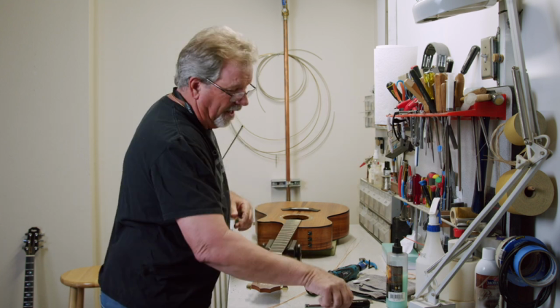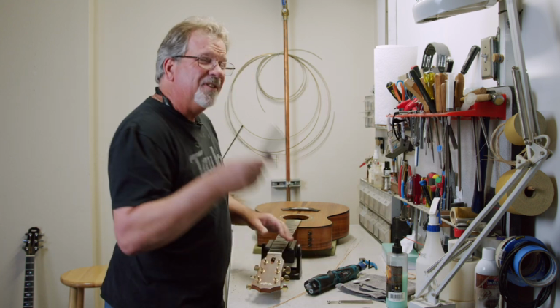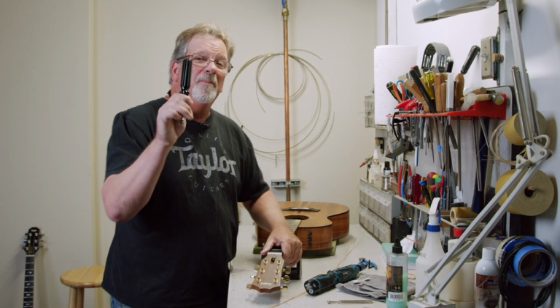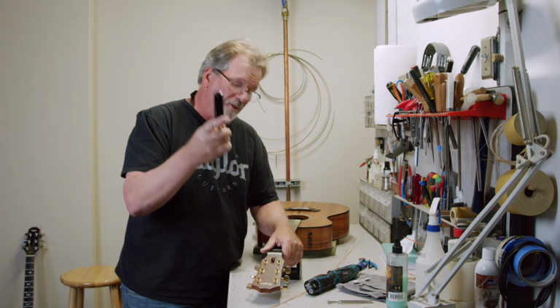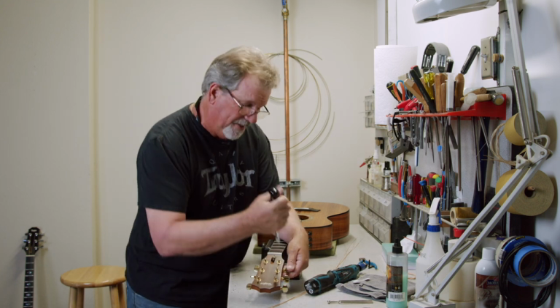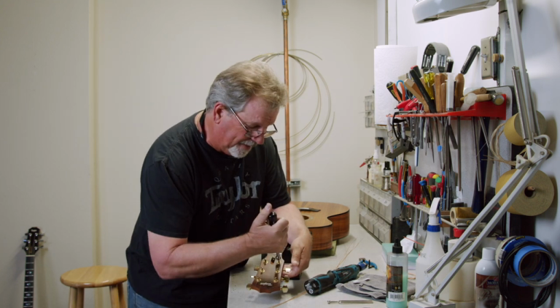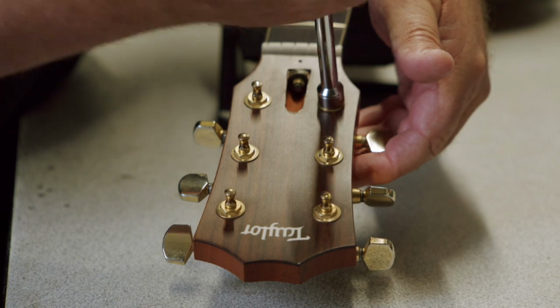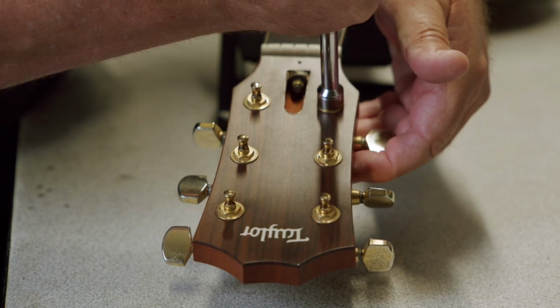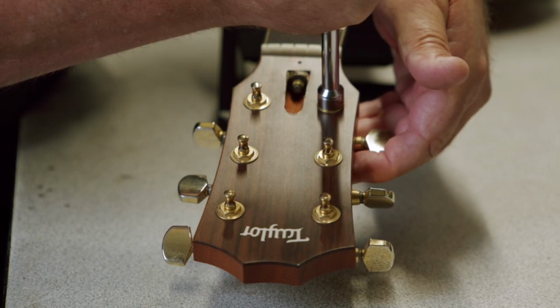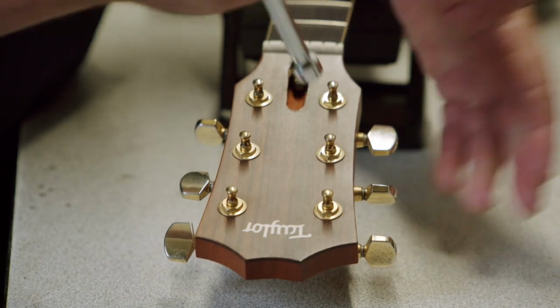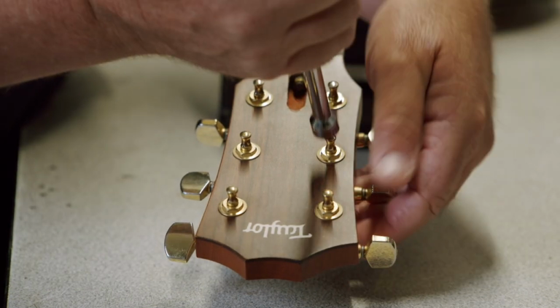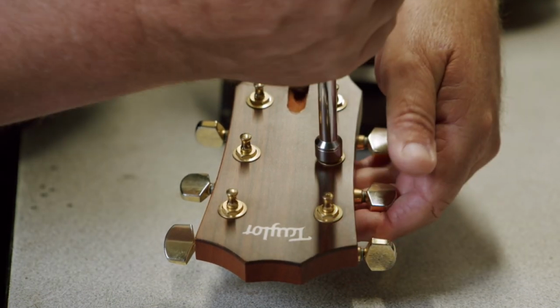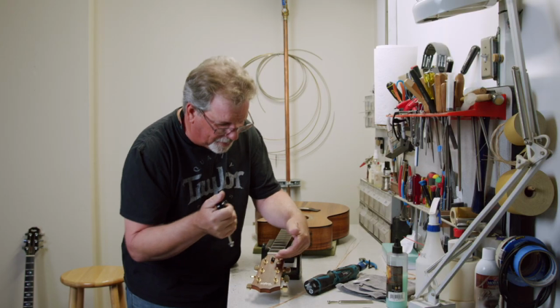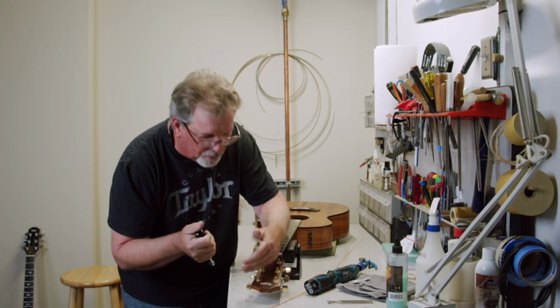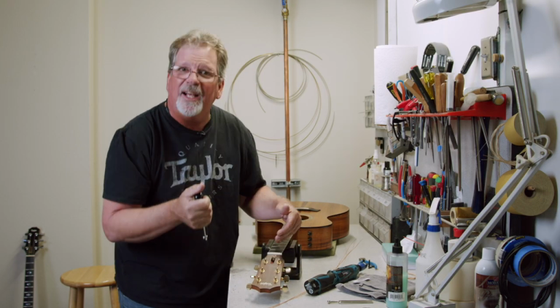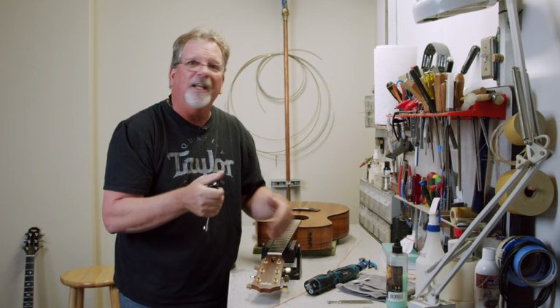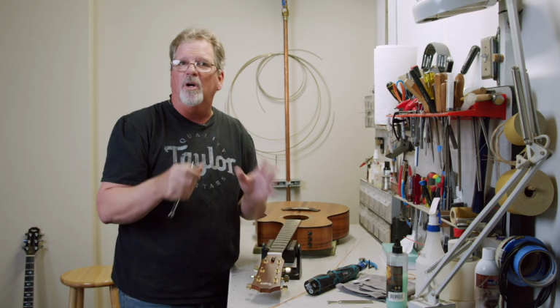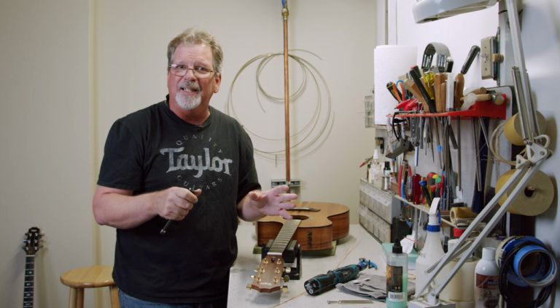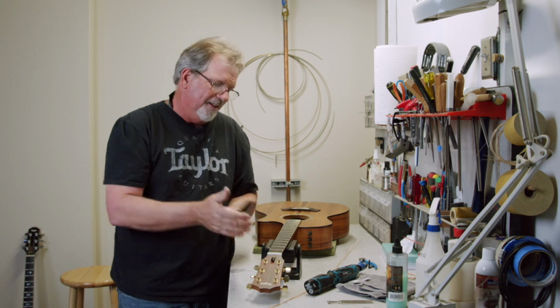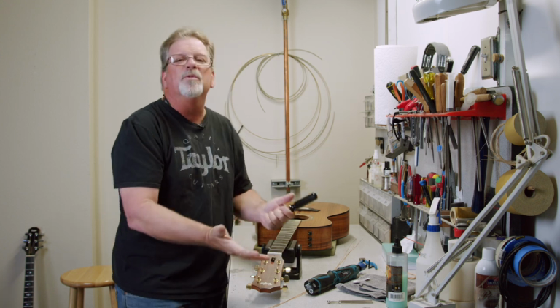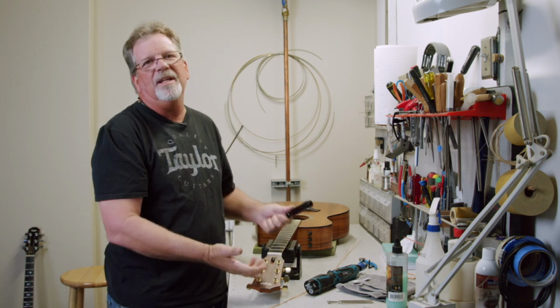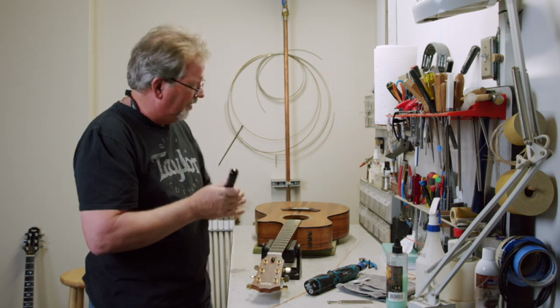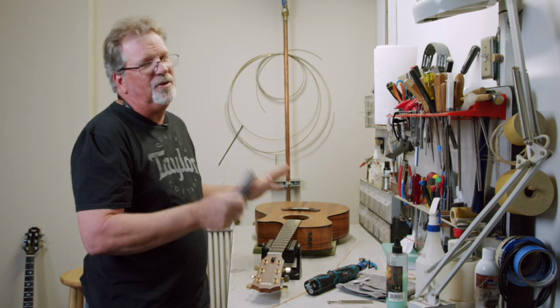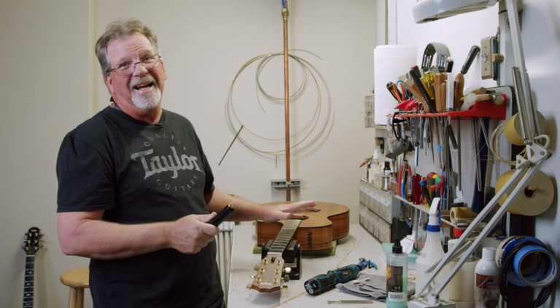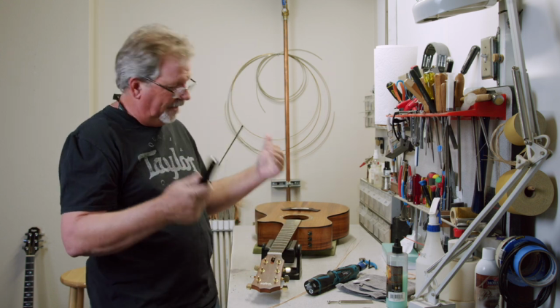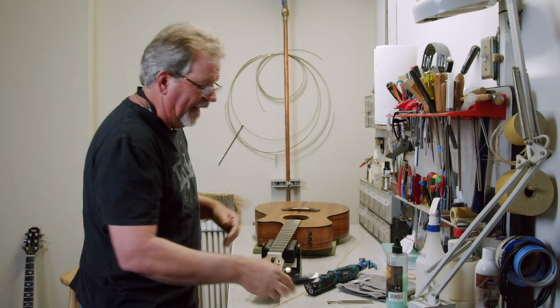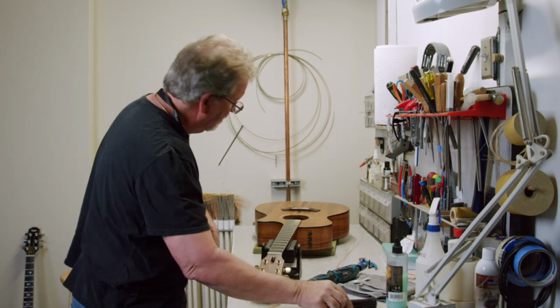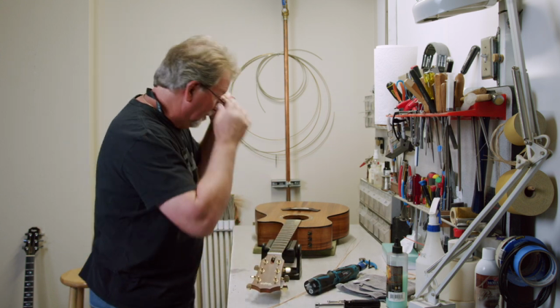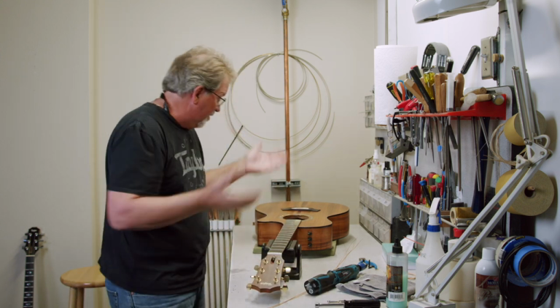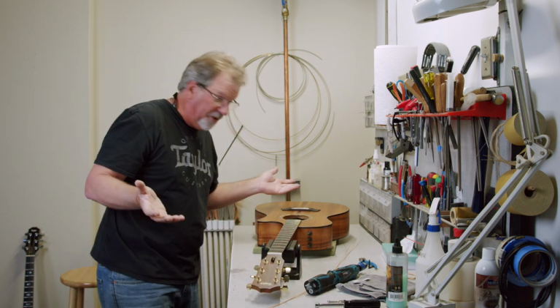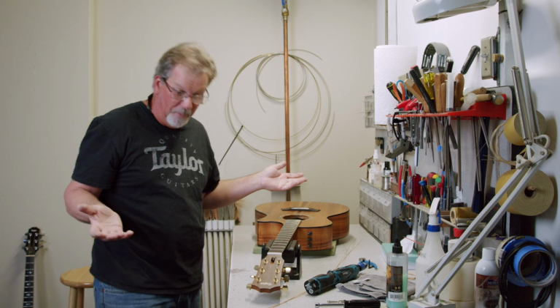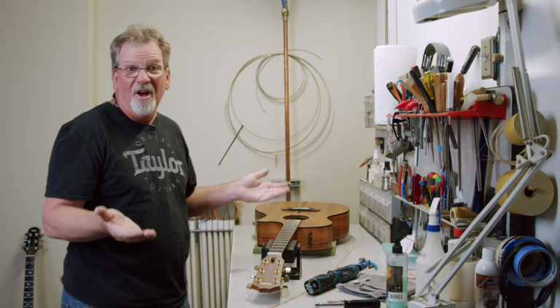I also use a 10-millimeter nut driver — just to double-check and make sure that those tuners are tight. Do all six. This guitar is already studio ready, so it's ready to have the strings put back on it.